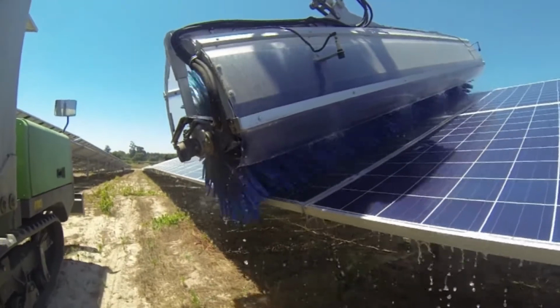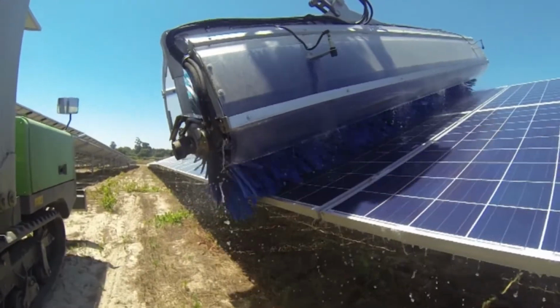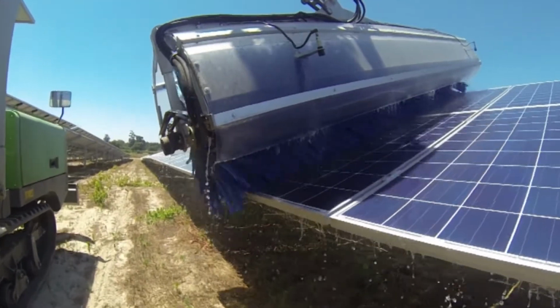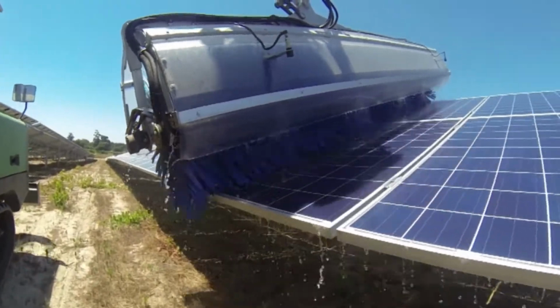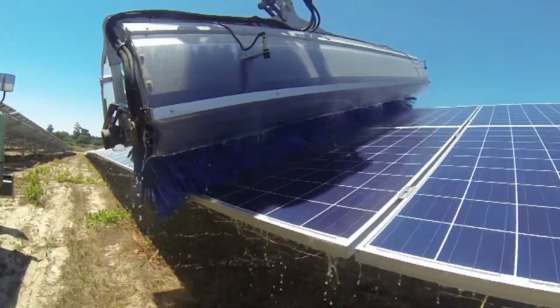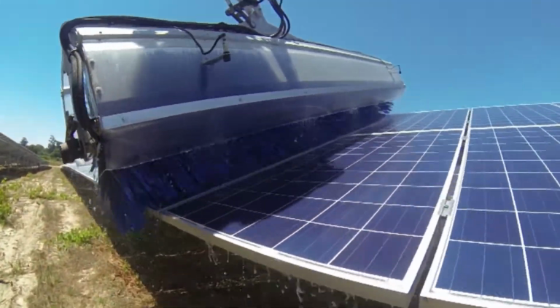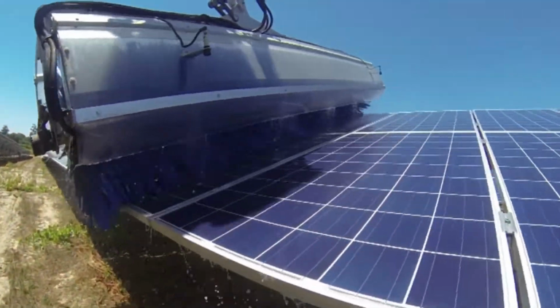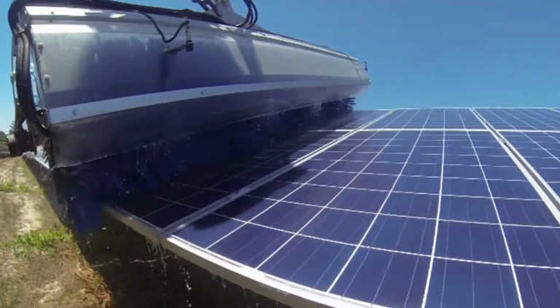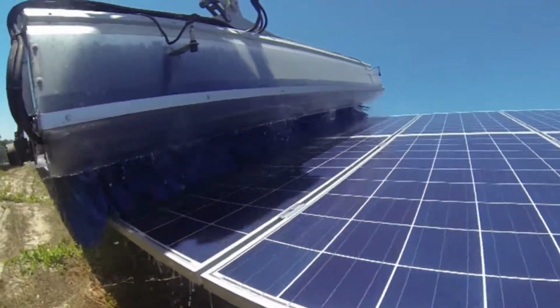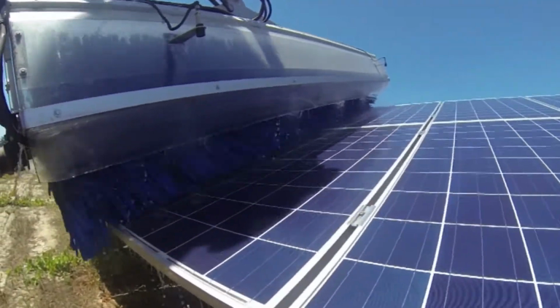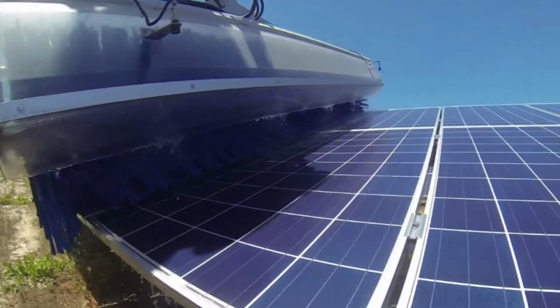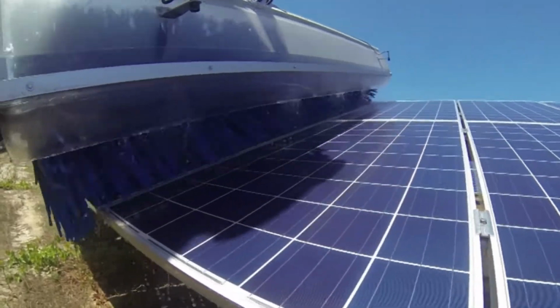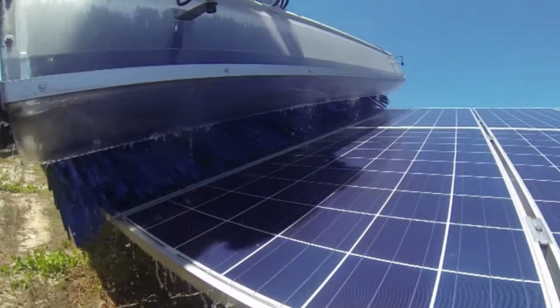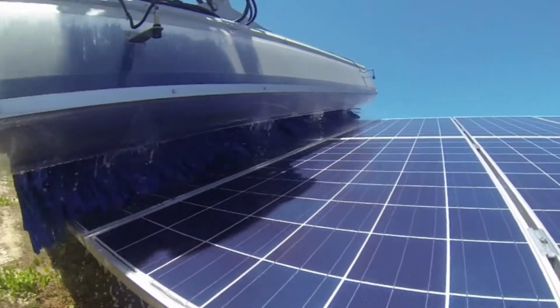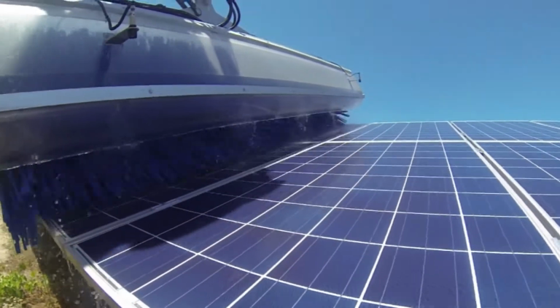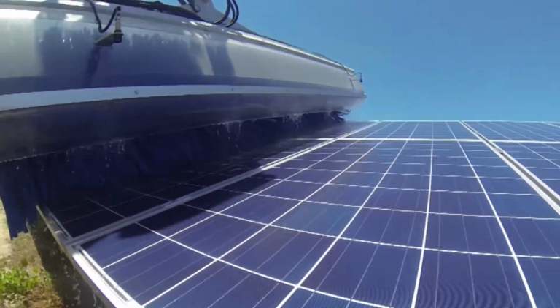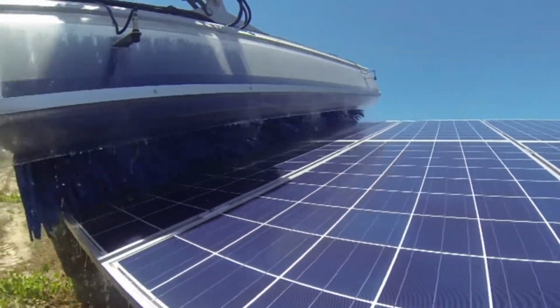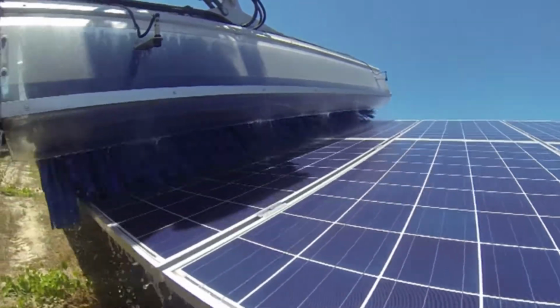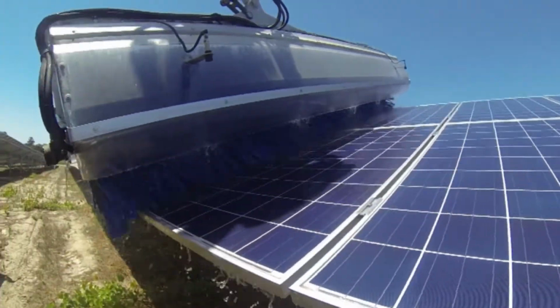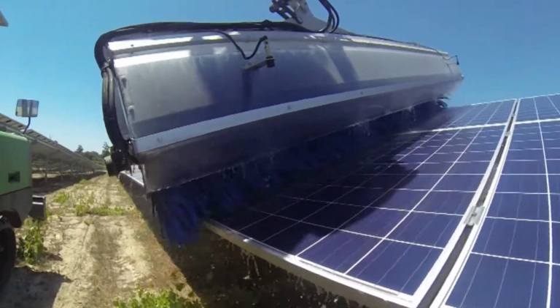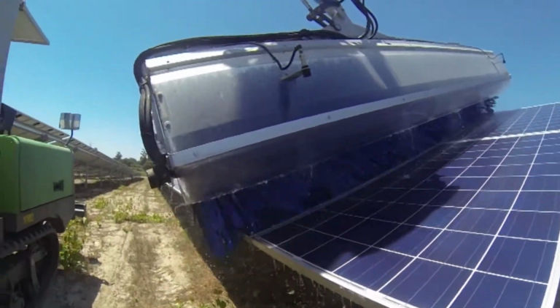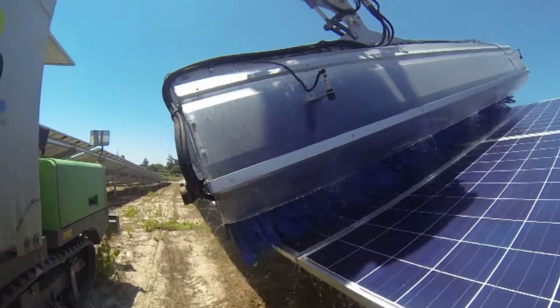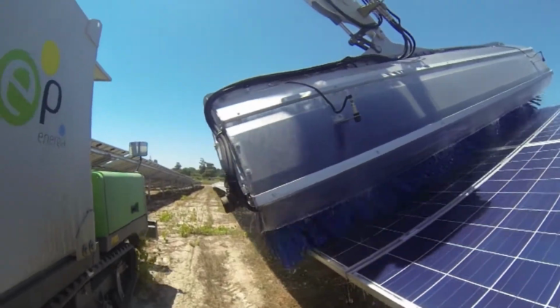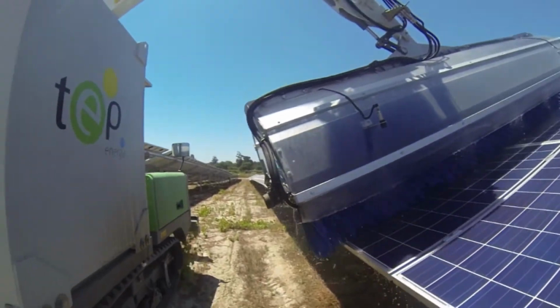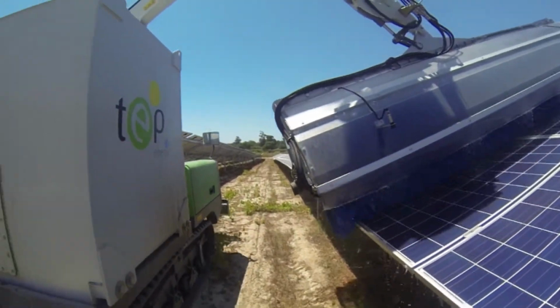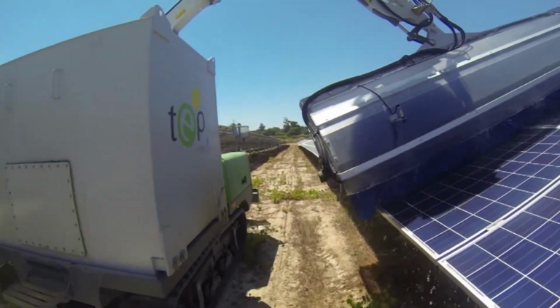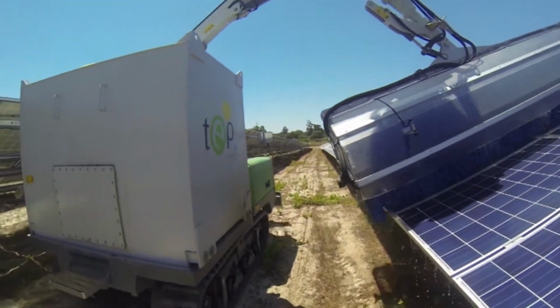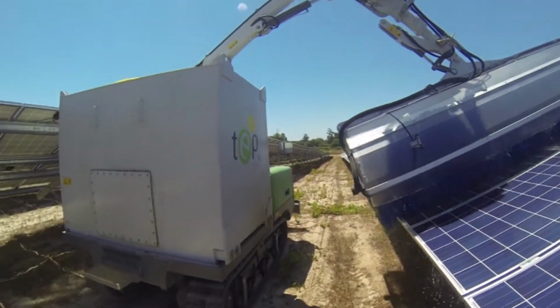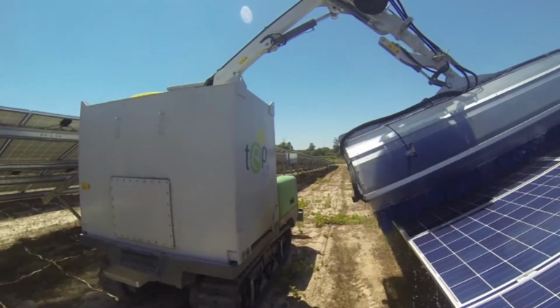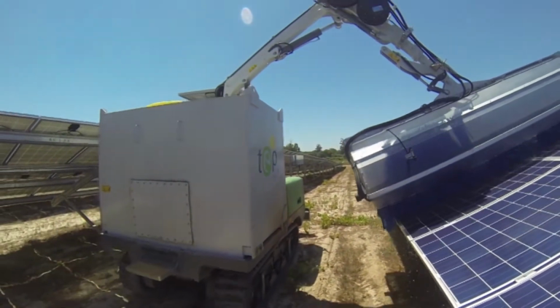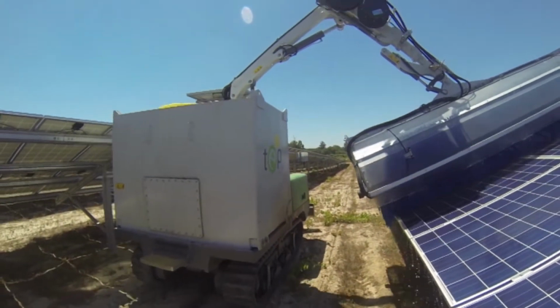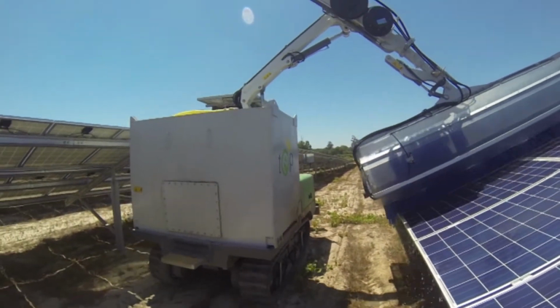One operator can wash 12,000 panels a day using 3,000 to 3,600 gallons of water. Additives such as AmberClean Solar GS1 can be used, avoiding the logistical headaches of having to provide and store RODI water.